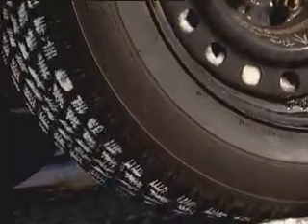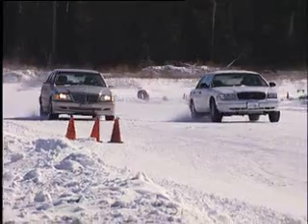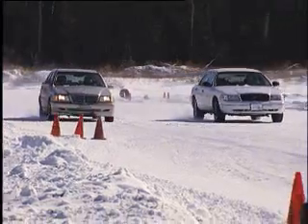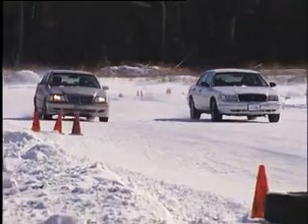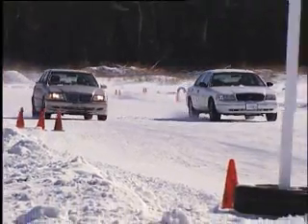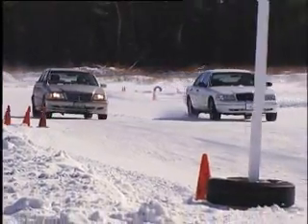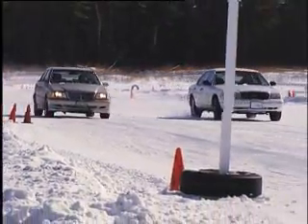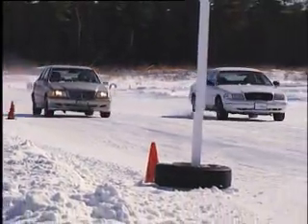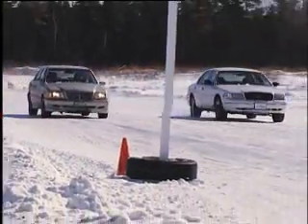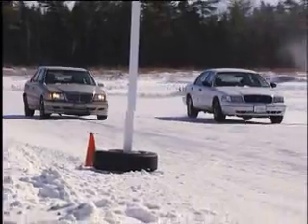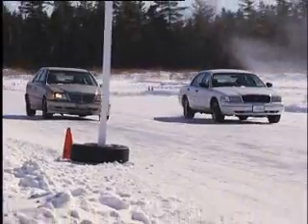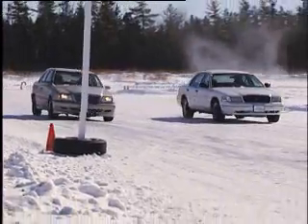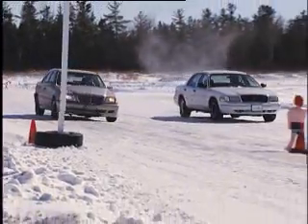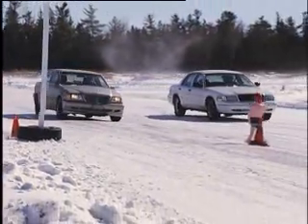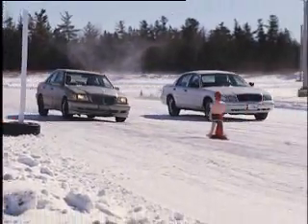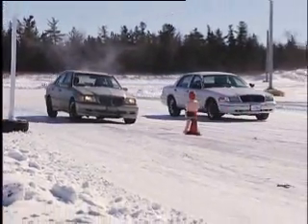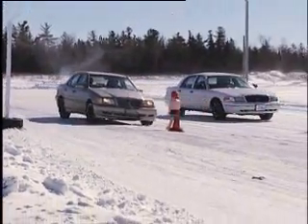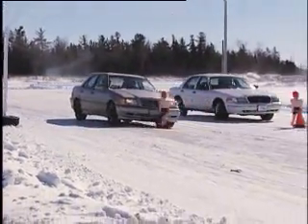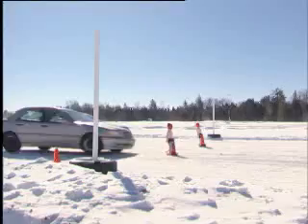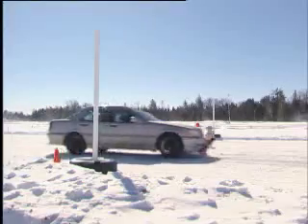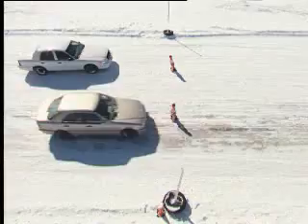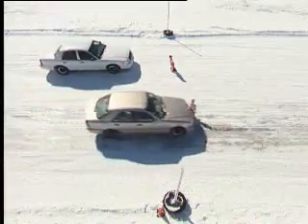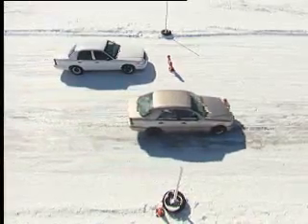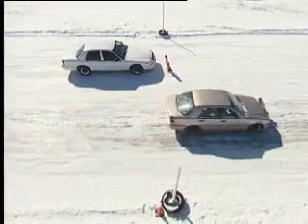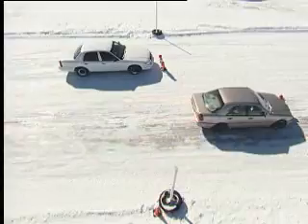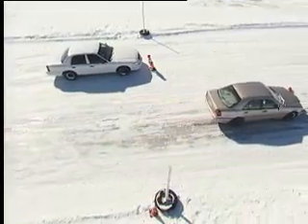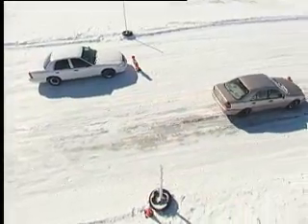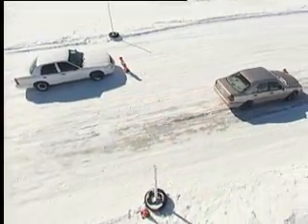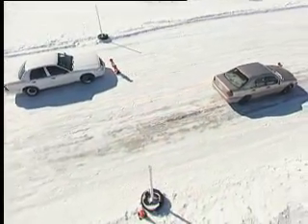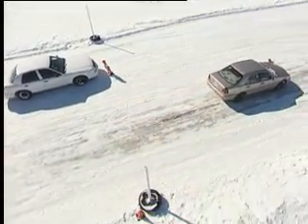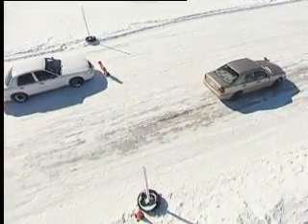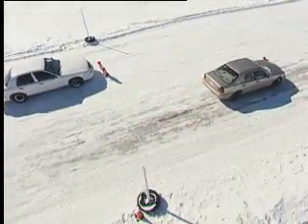Let's see how they compare in the braking demonstration. The Mercedes doesn't do much better than with four all-season tires, and still takes much longer to stop than the Ford equipped with four winter tires.